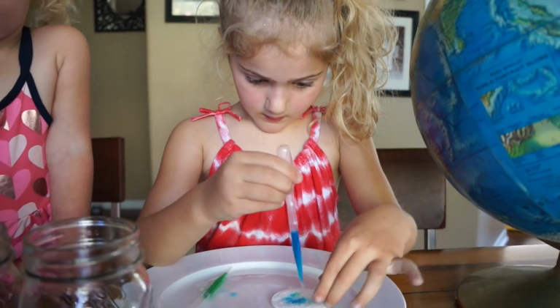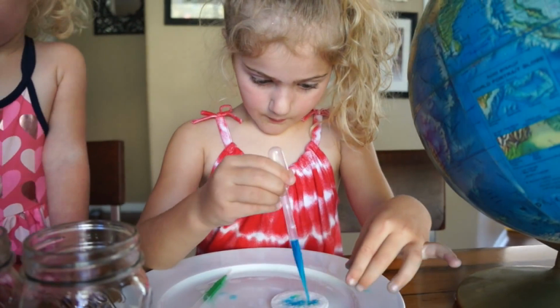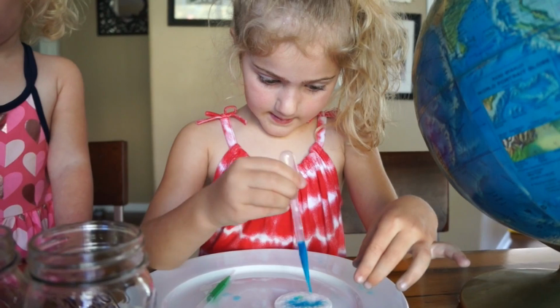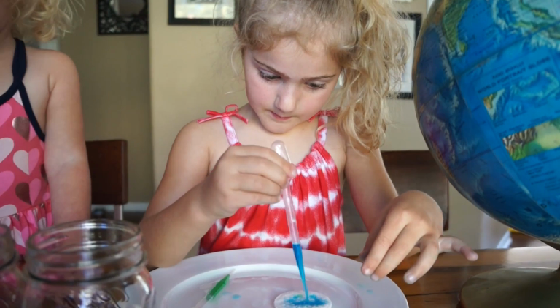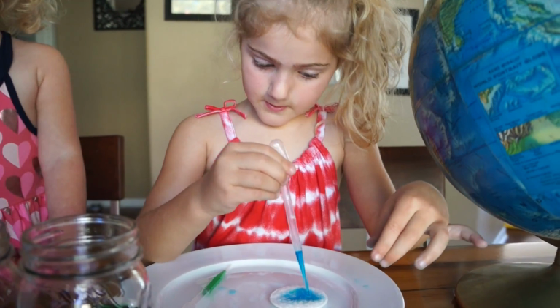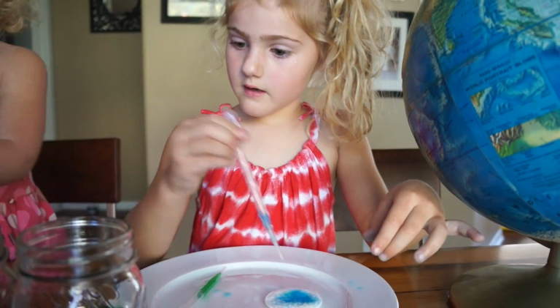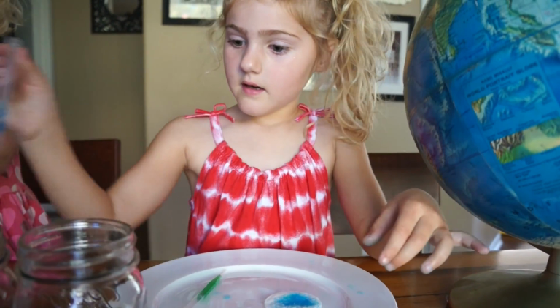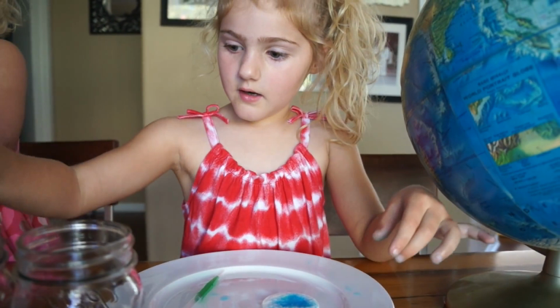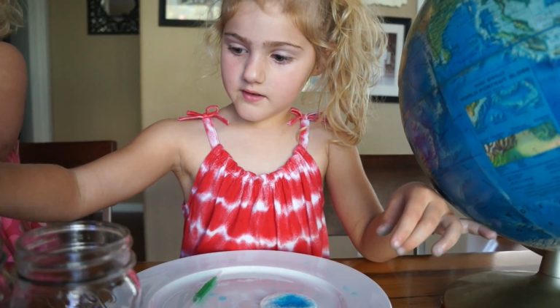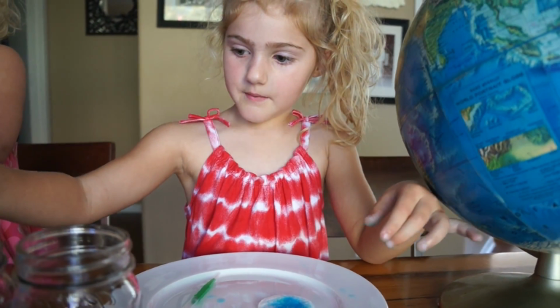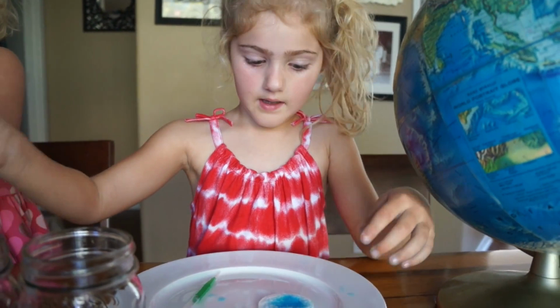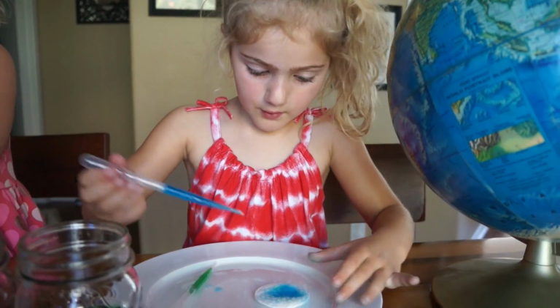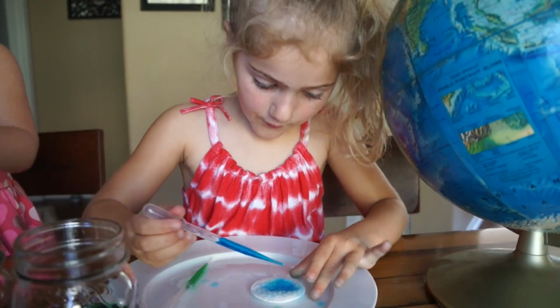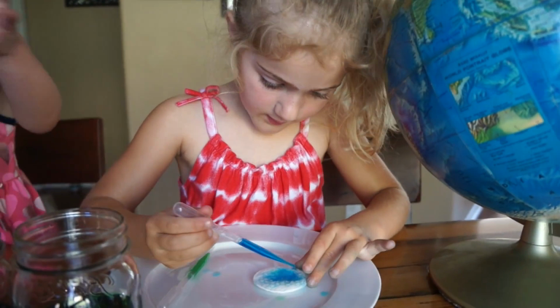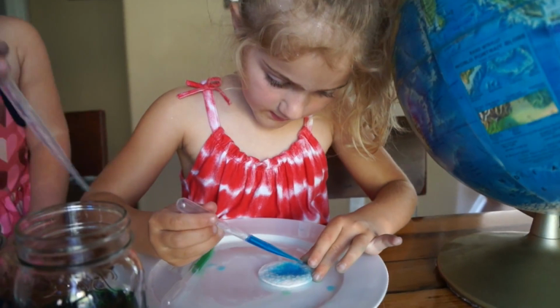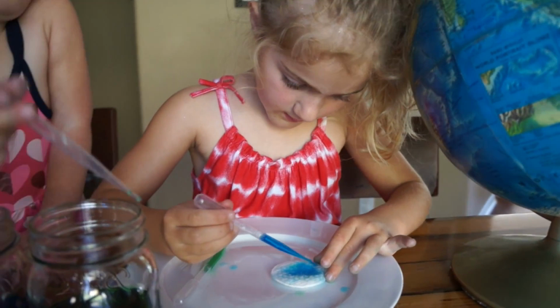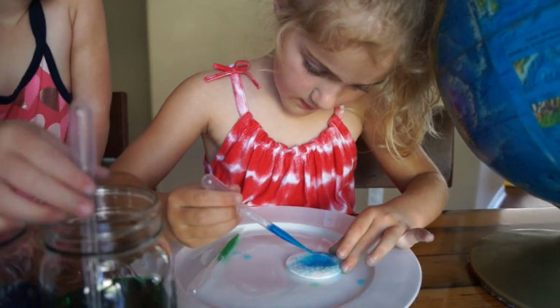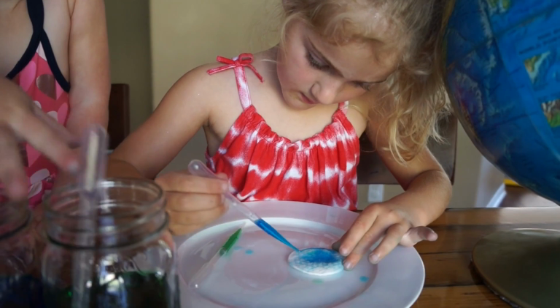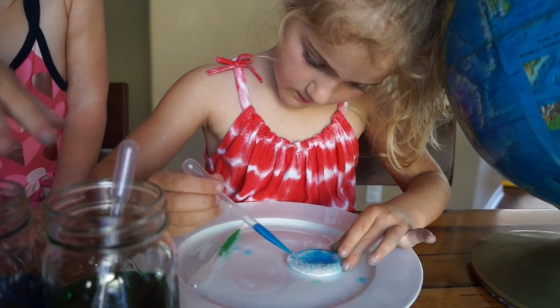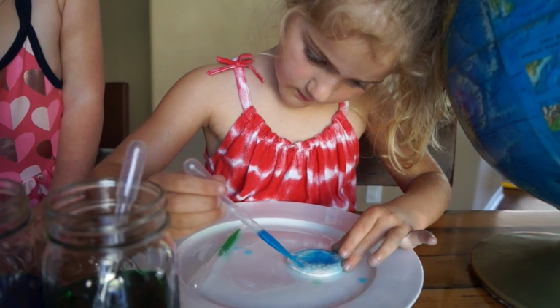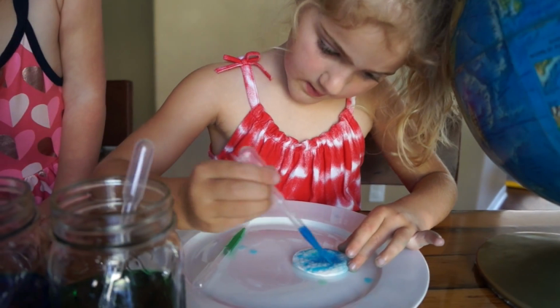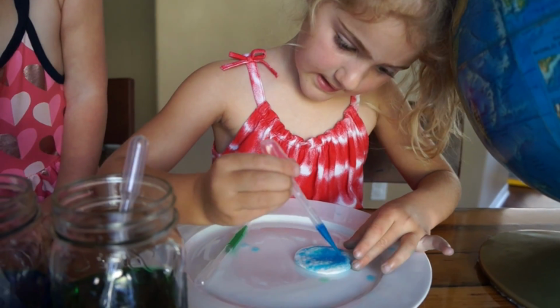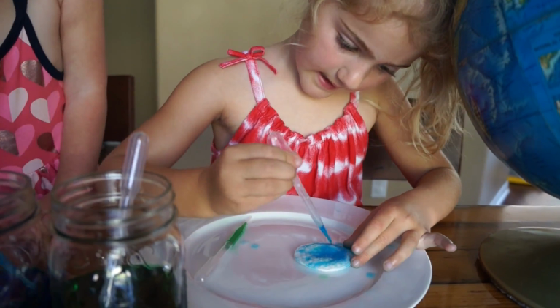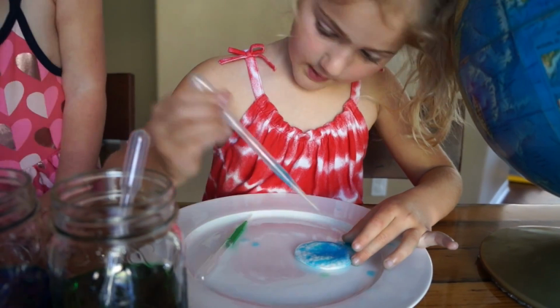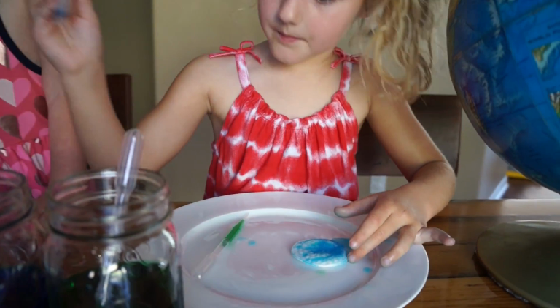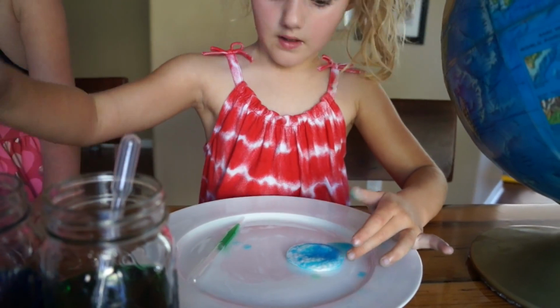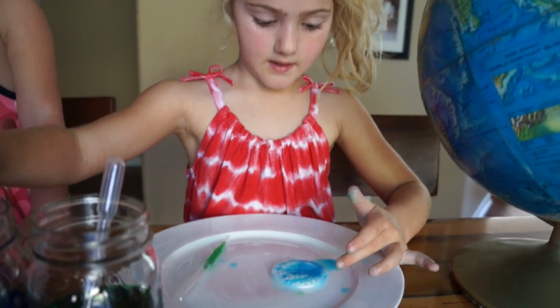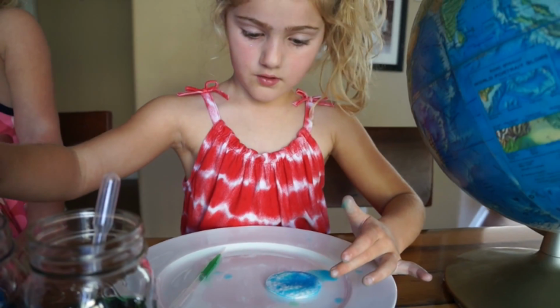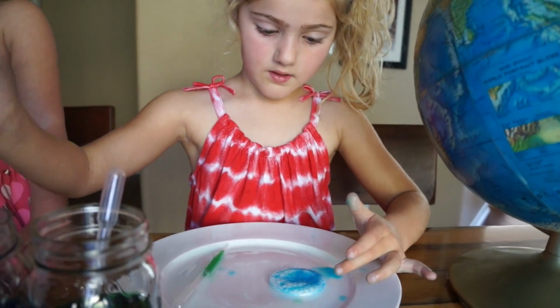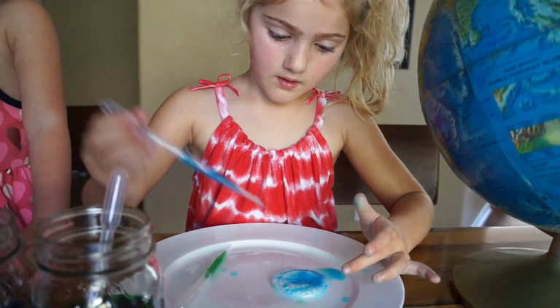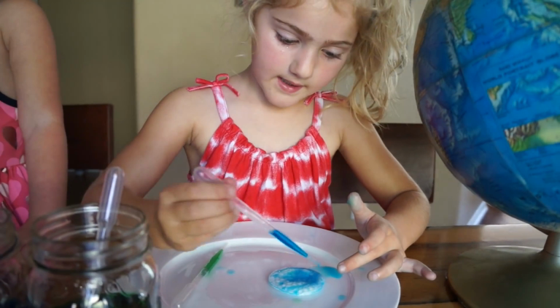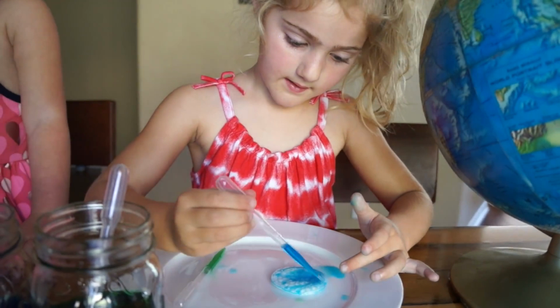I'm wetting it blue first. And then after I wet it blue, I'm going to do the green design.